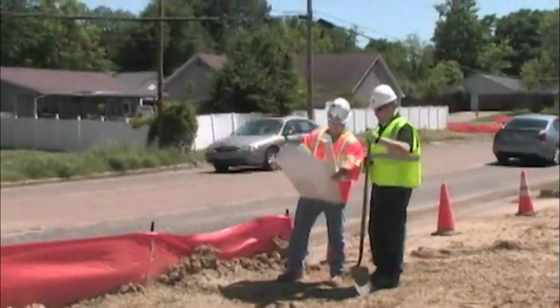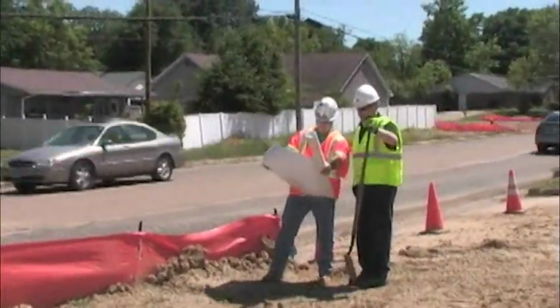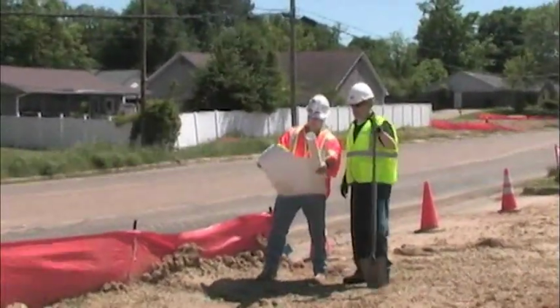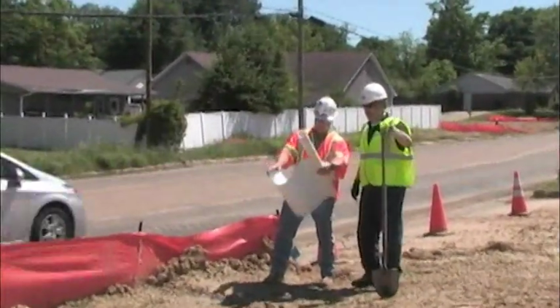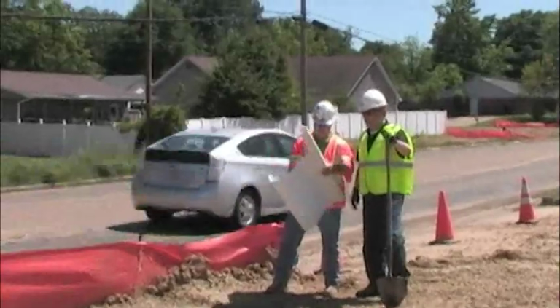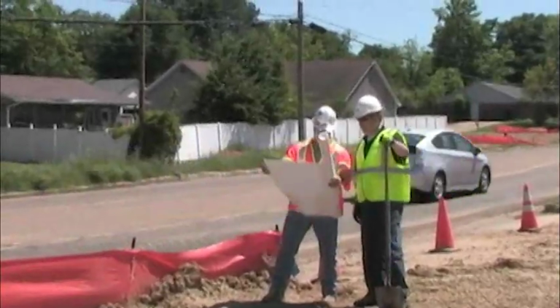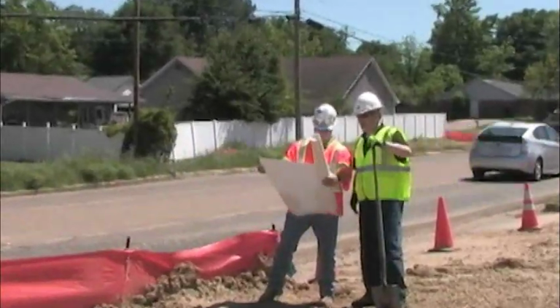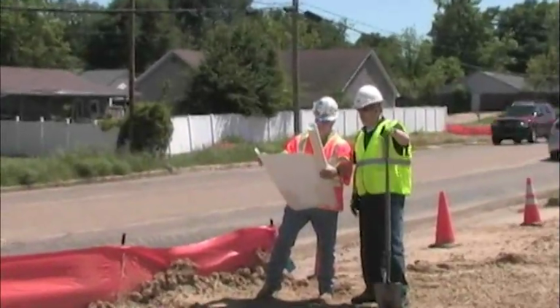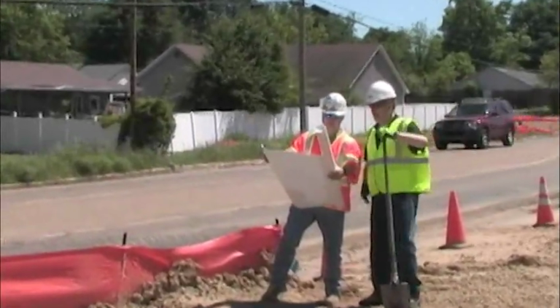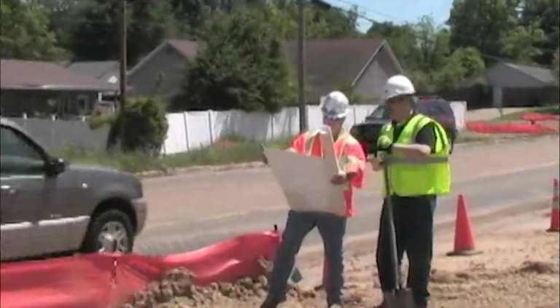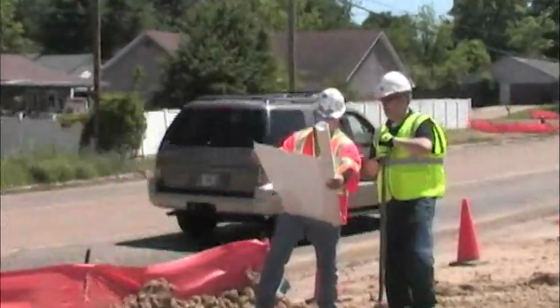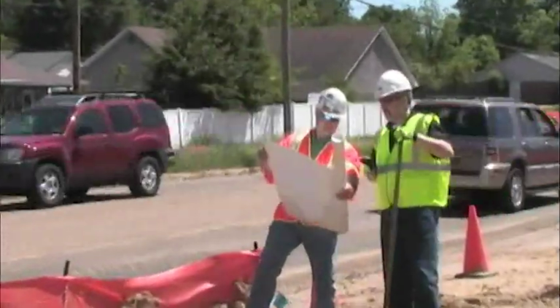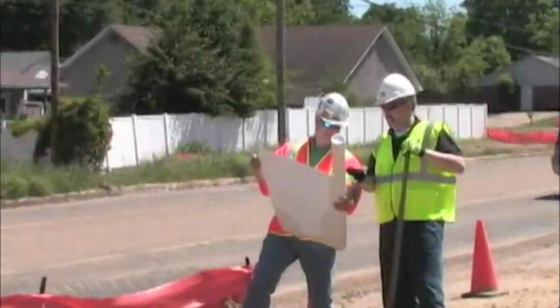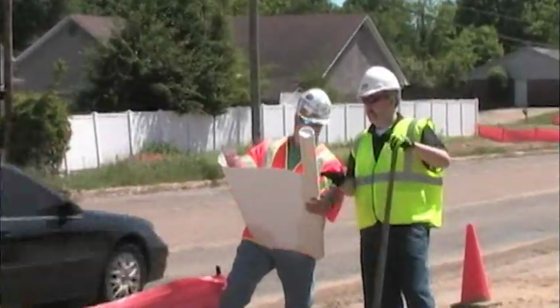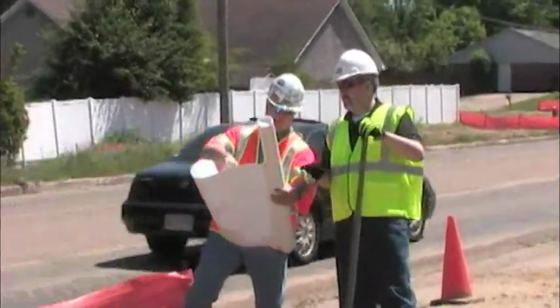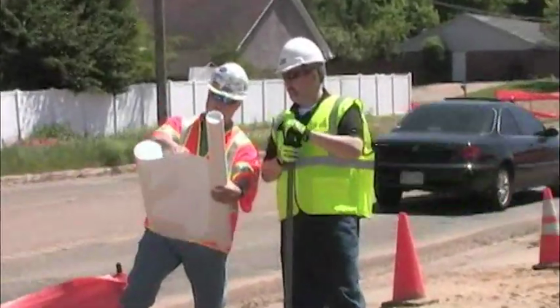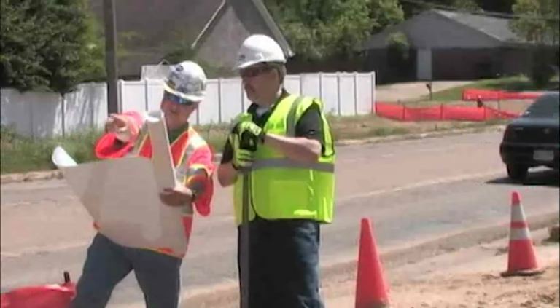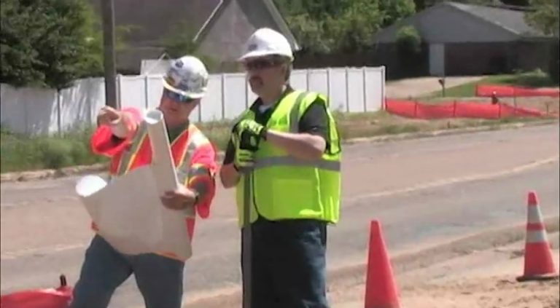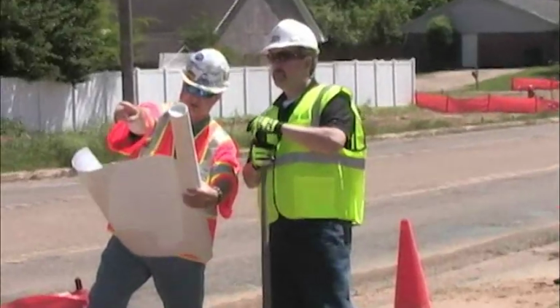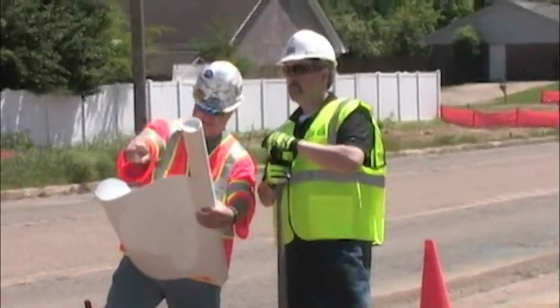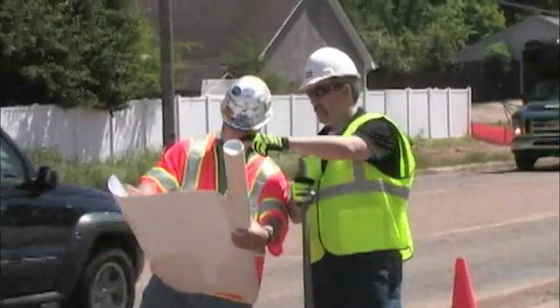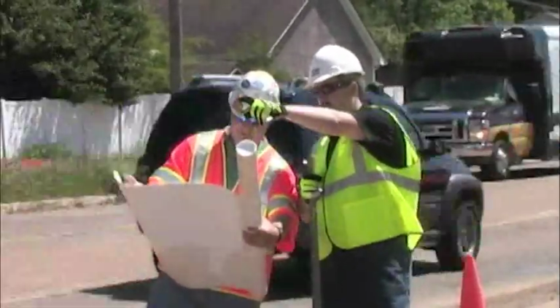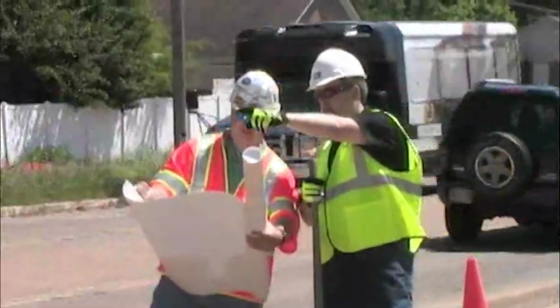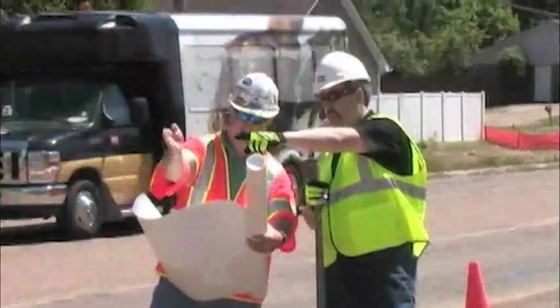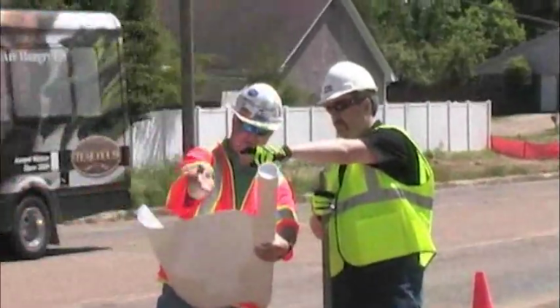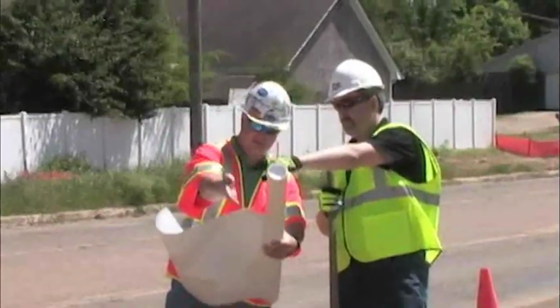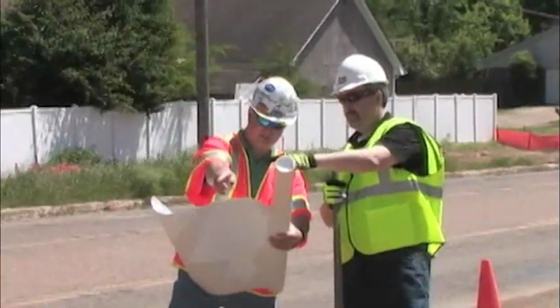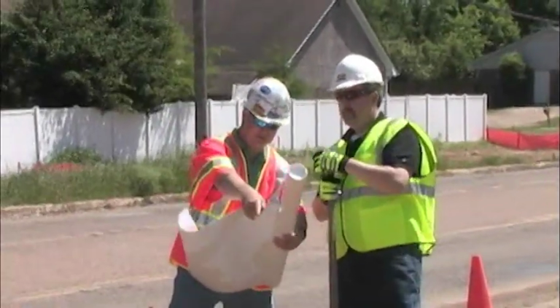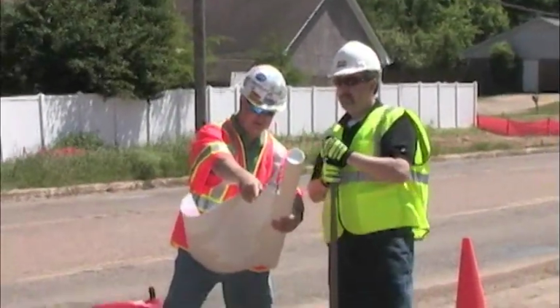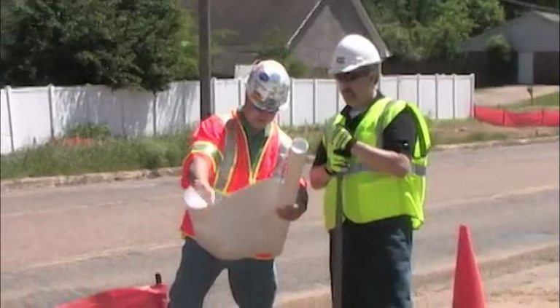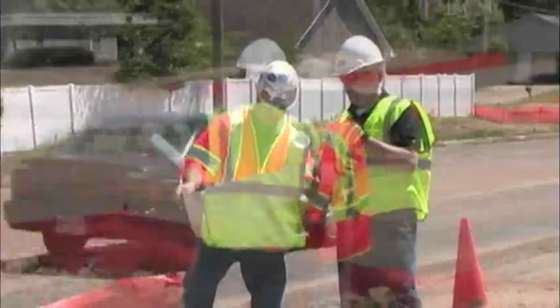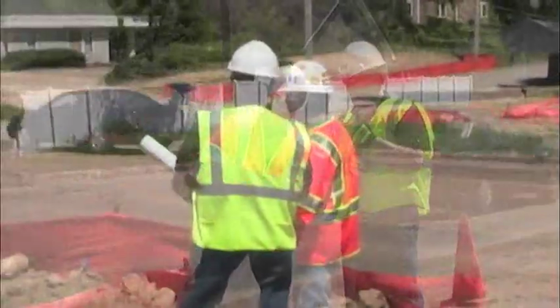safety vests are required for any worker that is working in the road right-of-way. Whether you are digging, directing traffic, cutting grass, or surveying, MCR Safety provides you with the high visibility options you need.